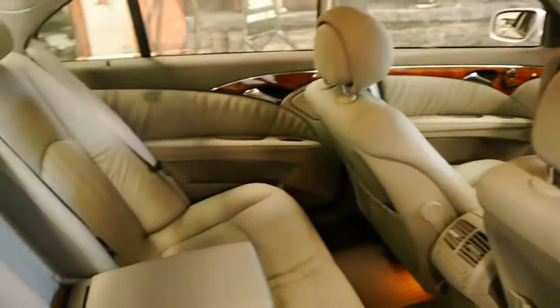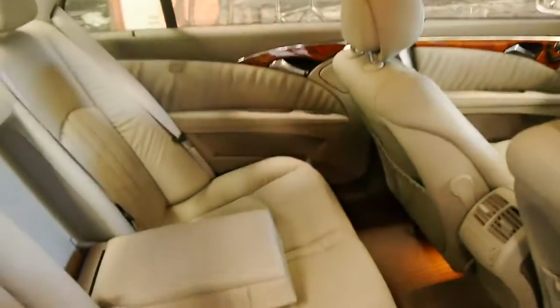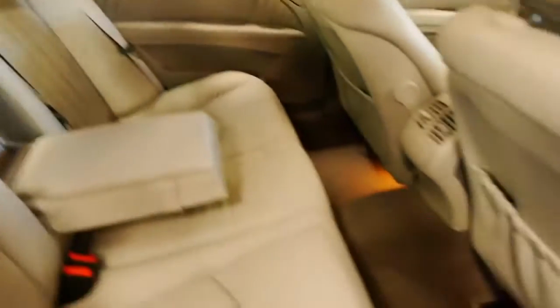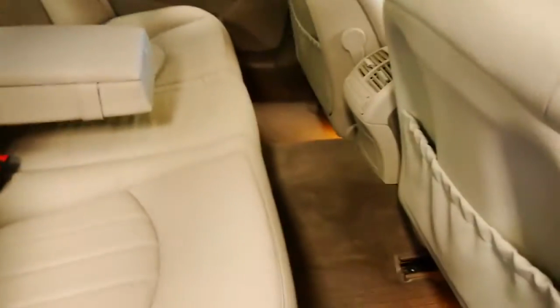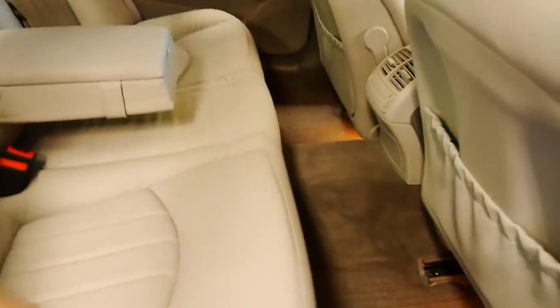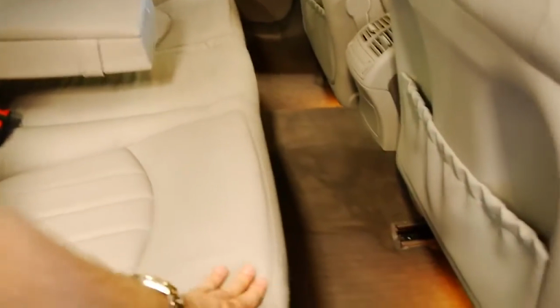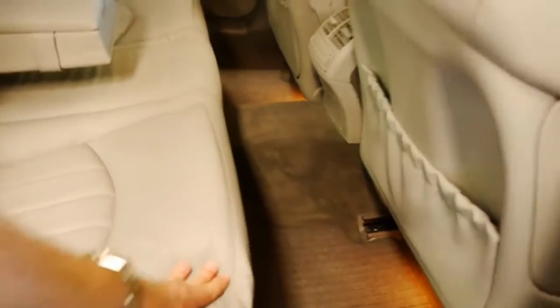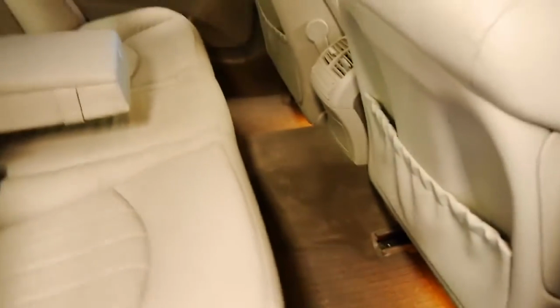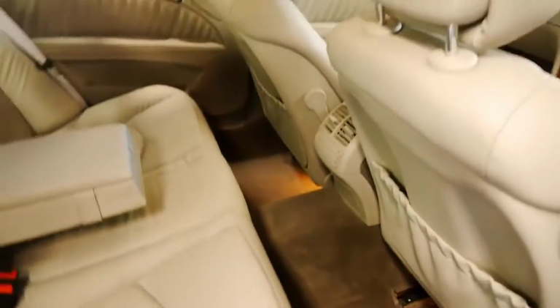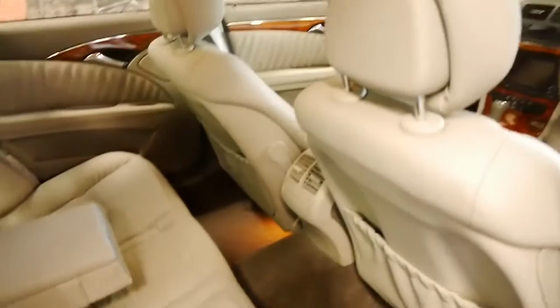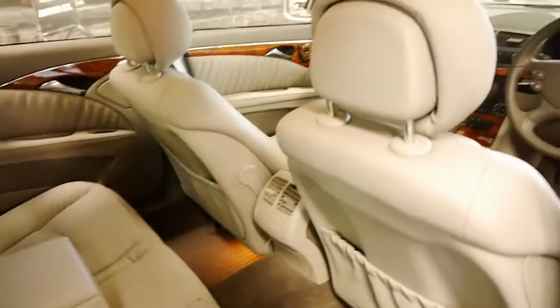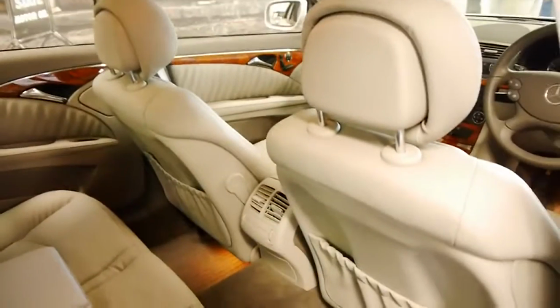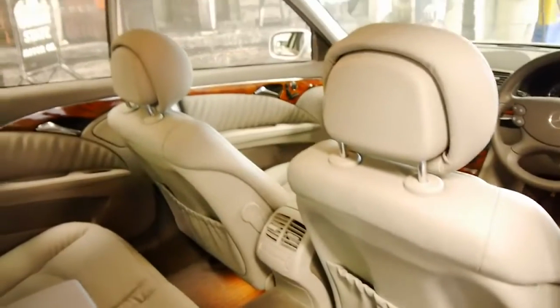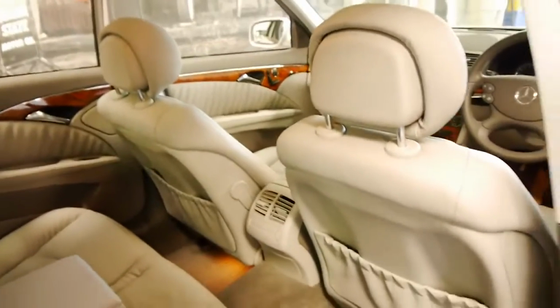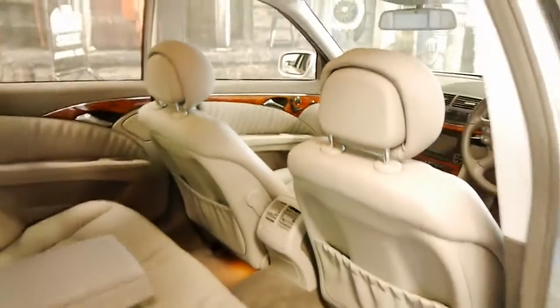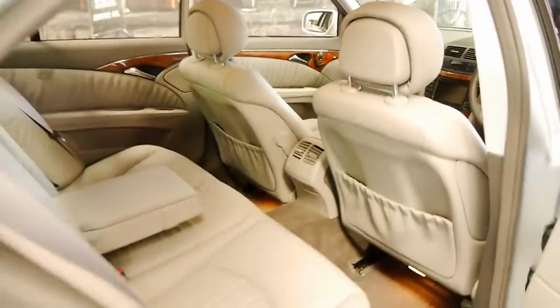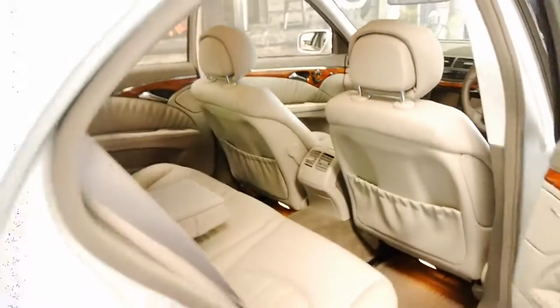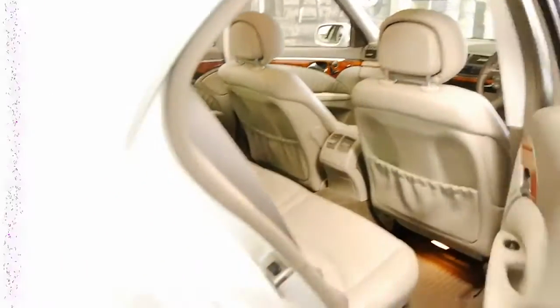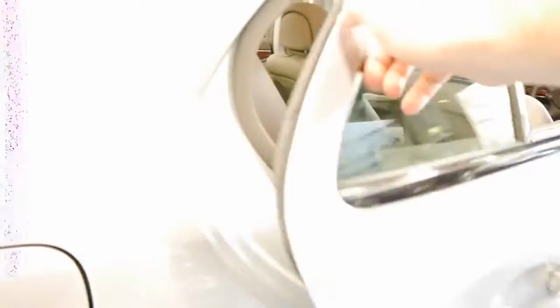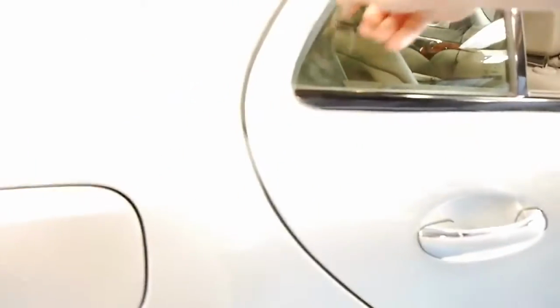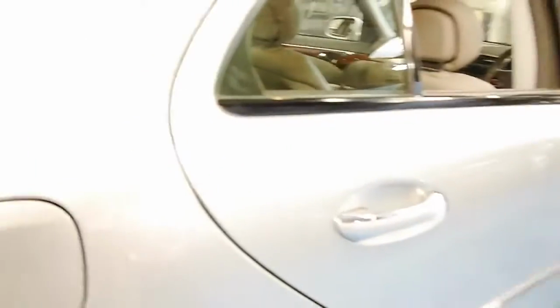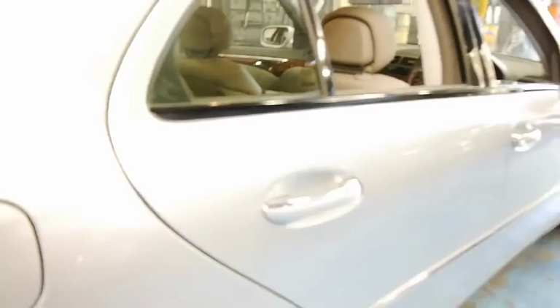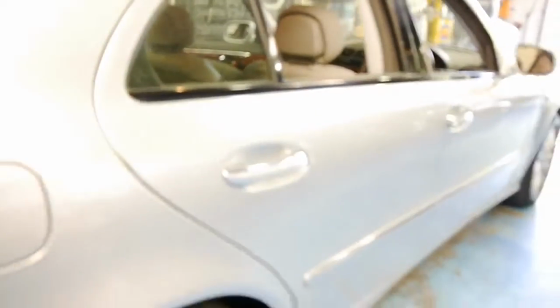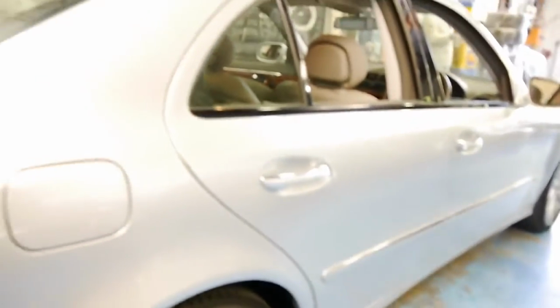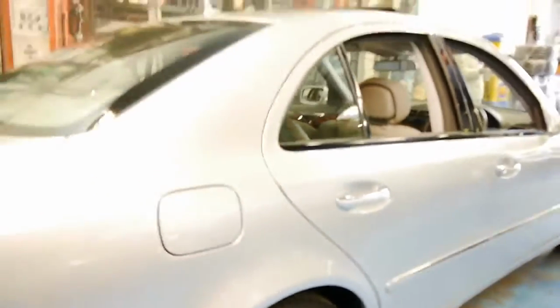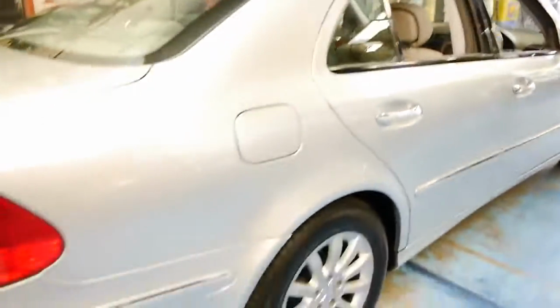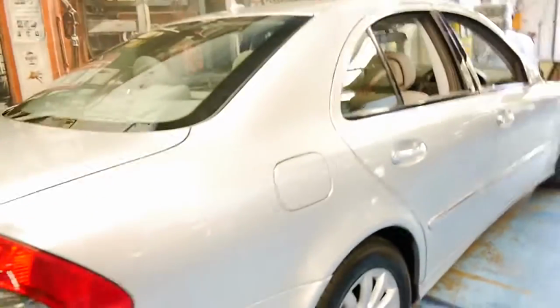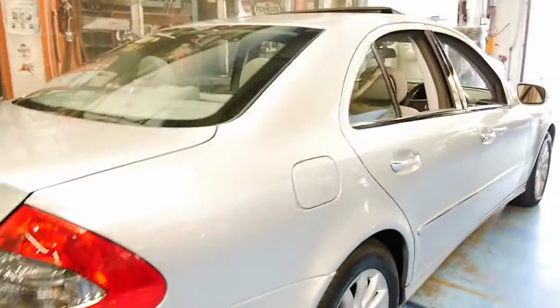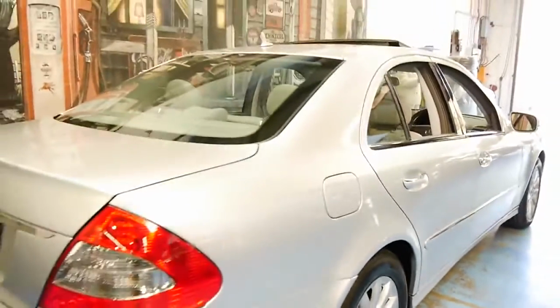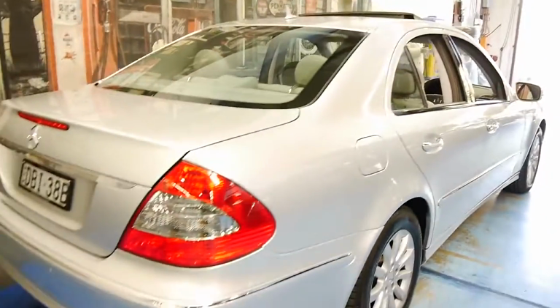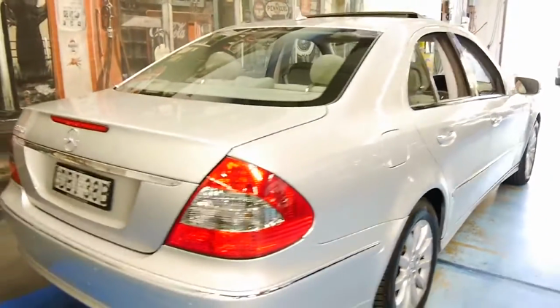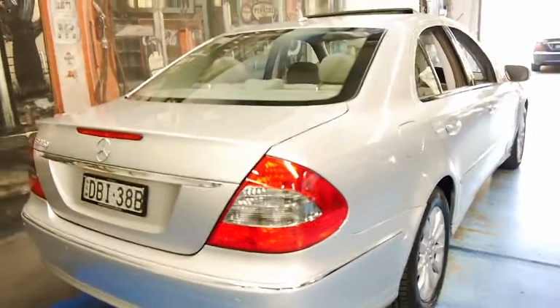The leather is nice and soft. It's got Pirelli P7 tyres on it, and it's one of the best E350s we've had in a long time.